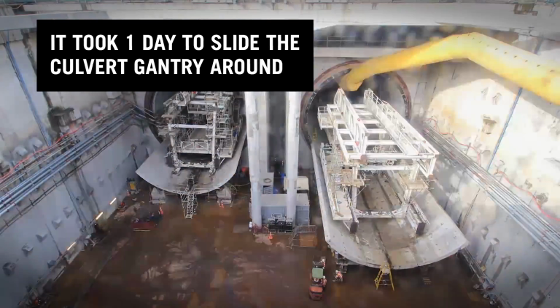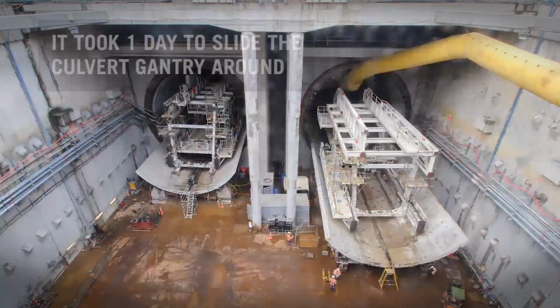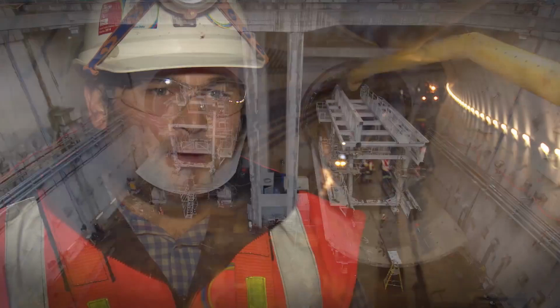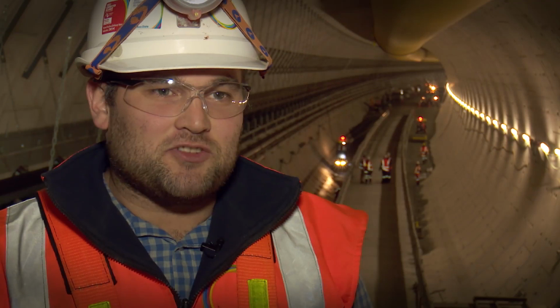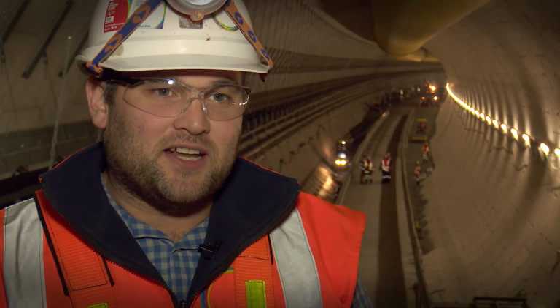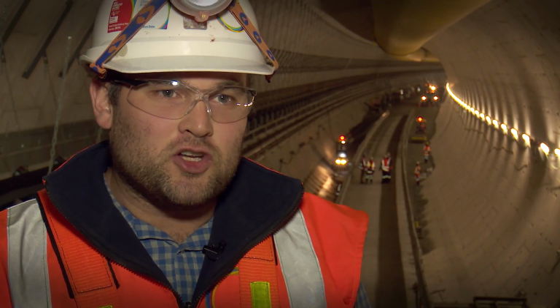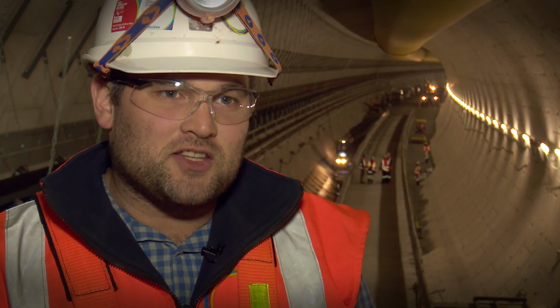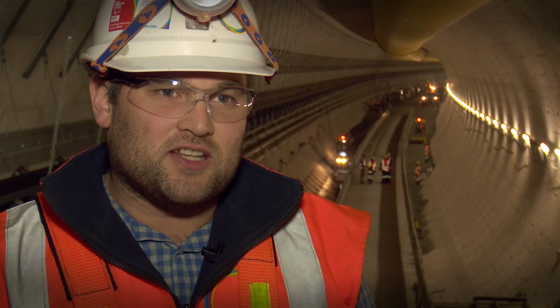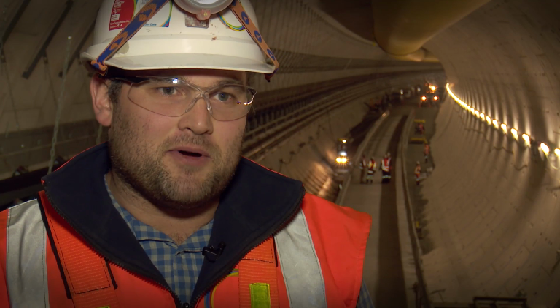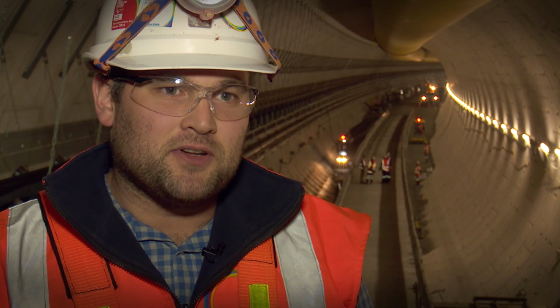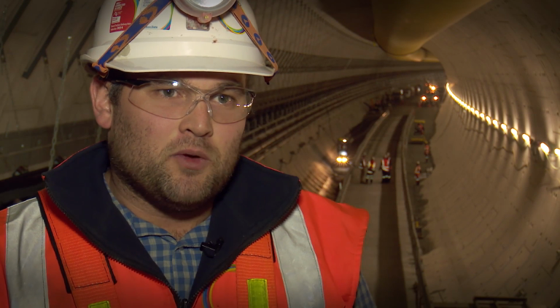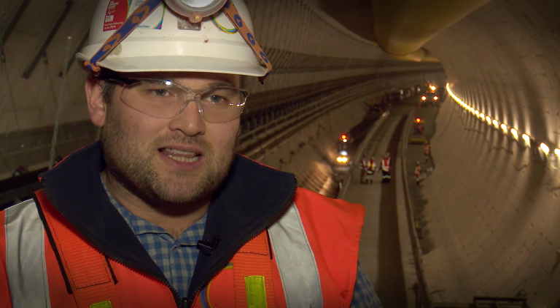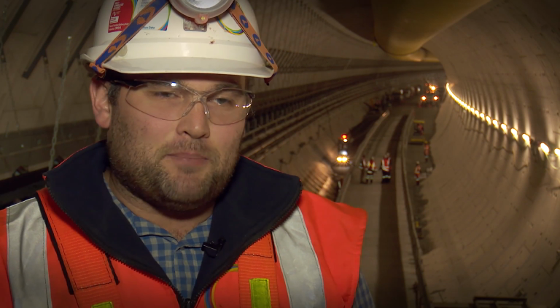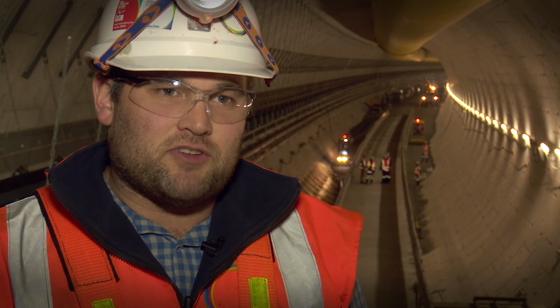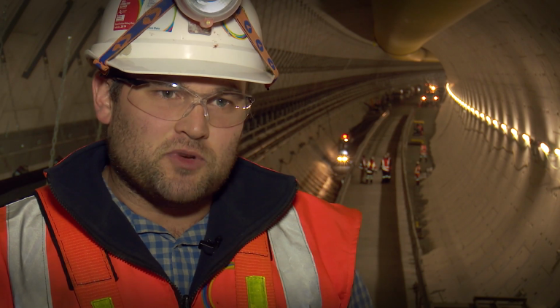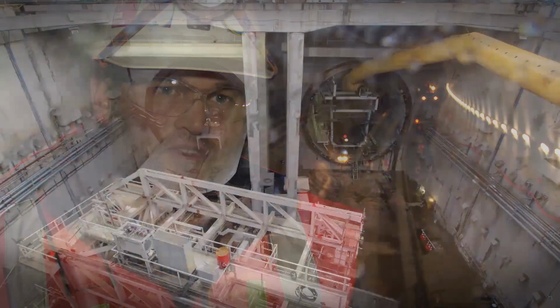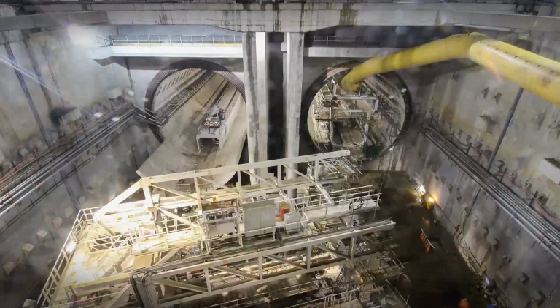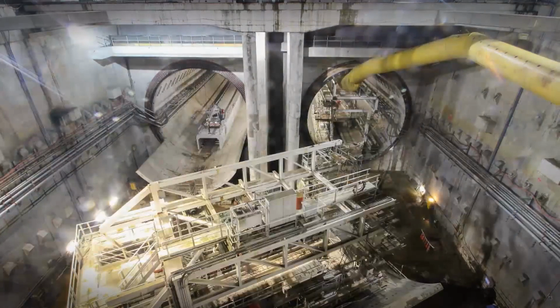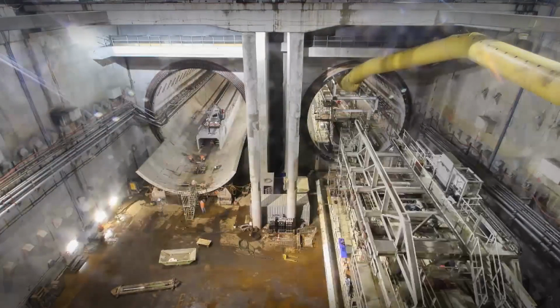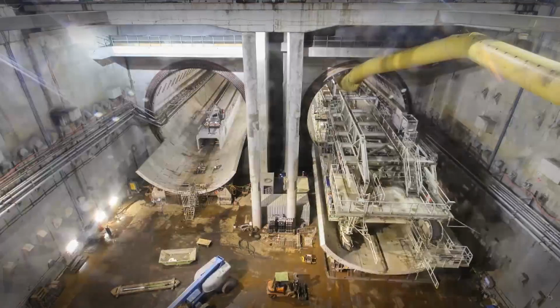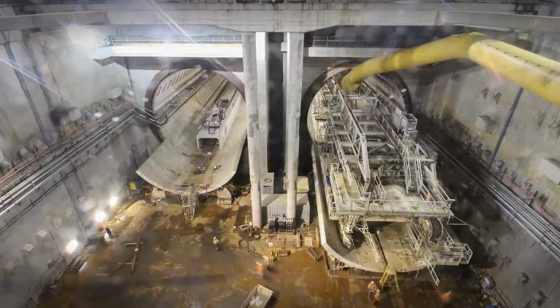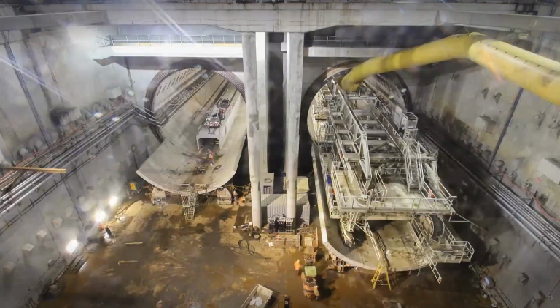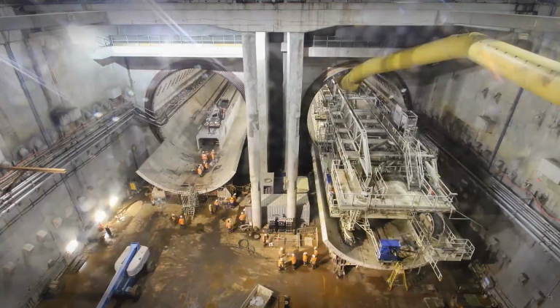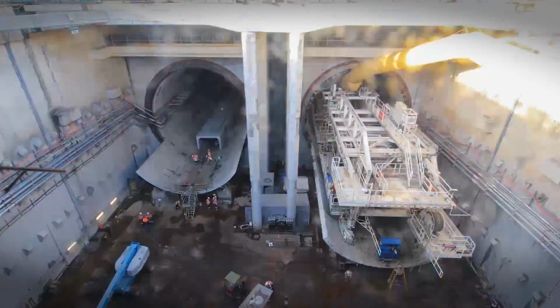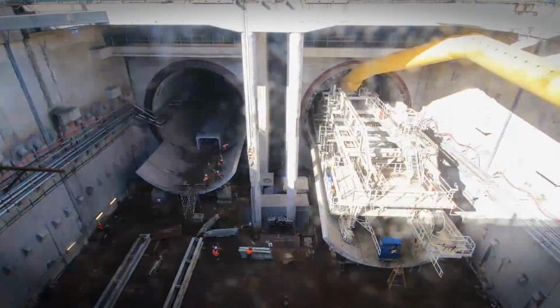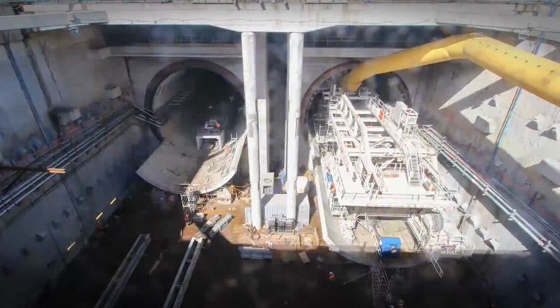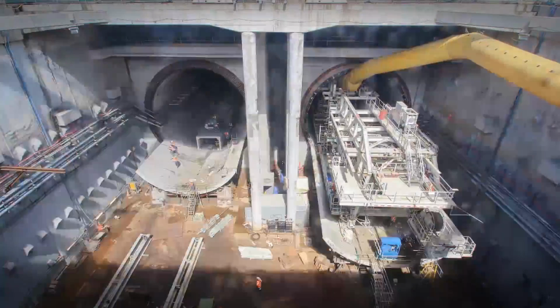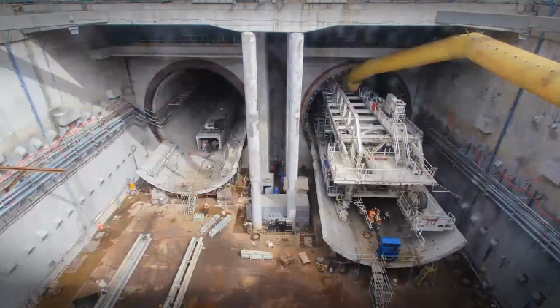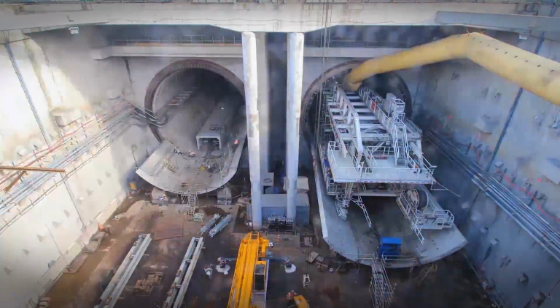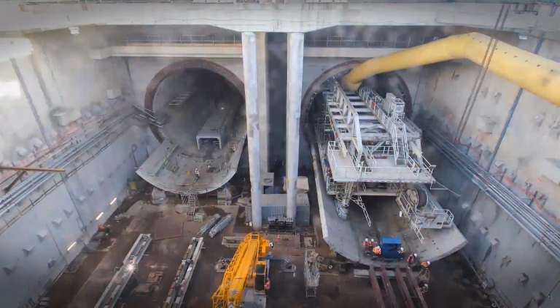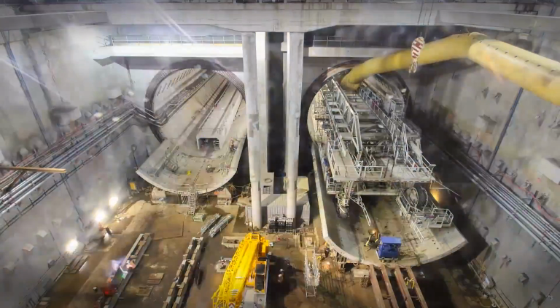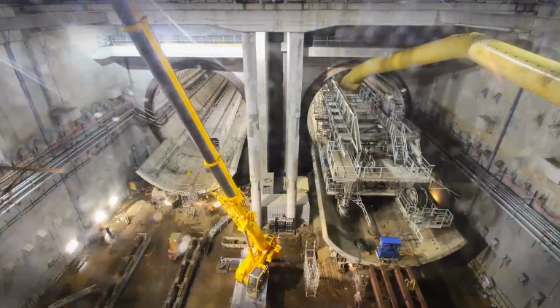The New Zealand sheep industry played a huge part in turning the TBM around. We used a lanolin-based grease, which is made from sheep's wool, to lubricate the bottom of the cradle, to slide the TBM around and get it lined up back for the northbound tunnel drive.